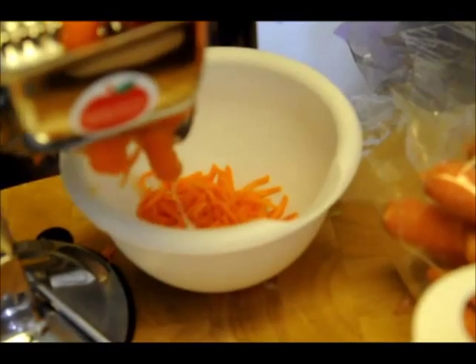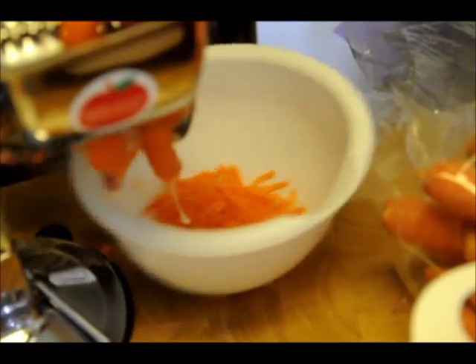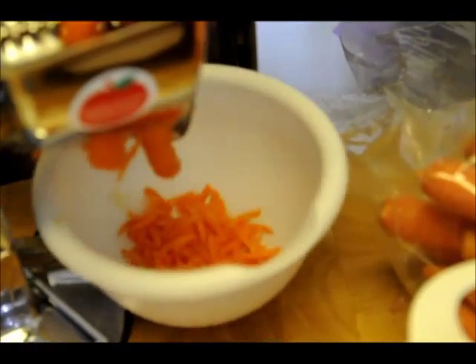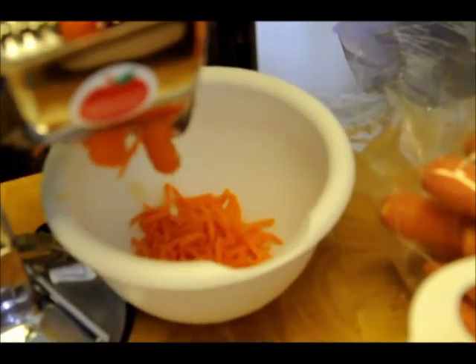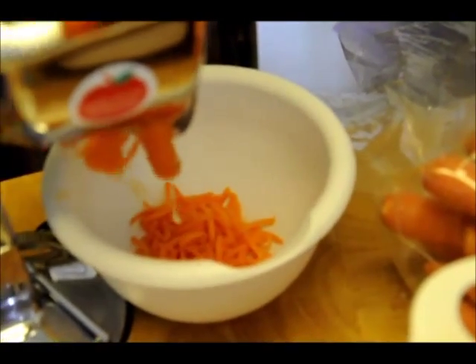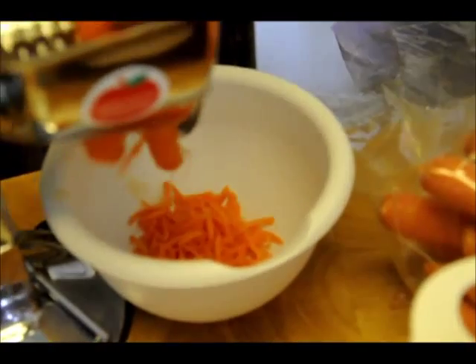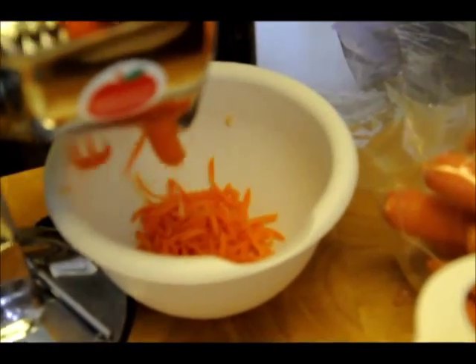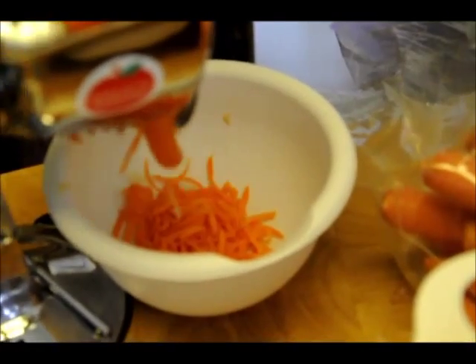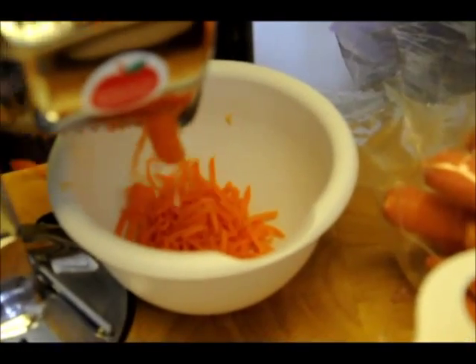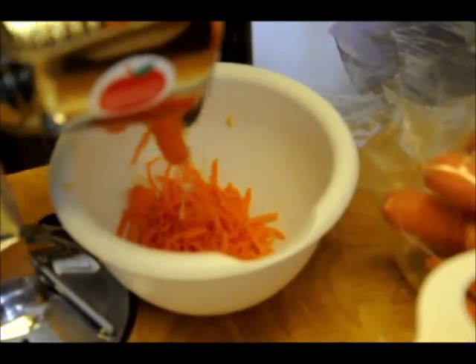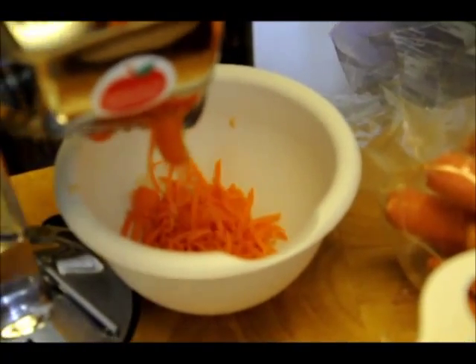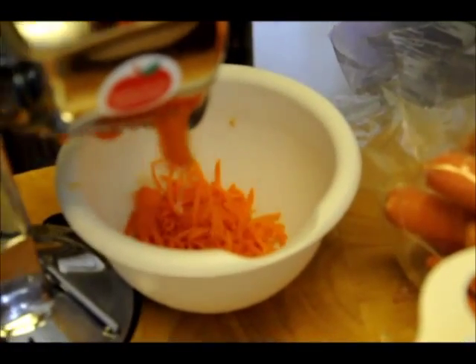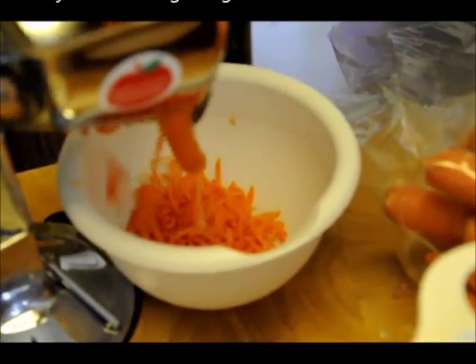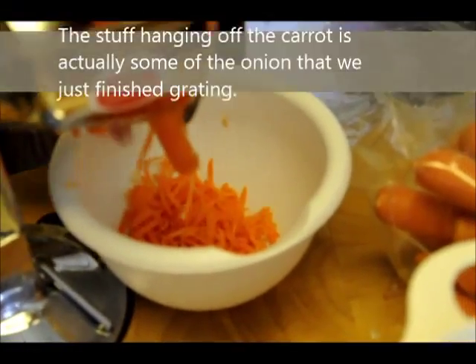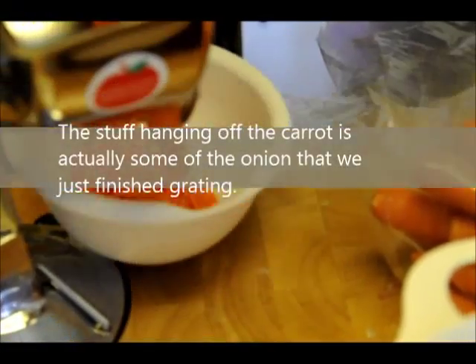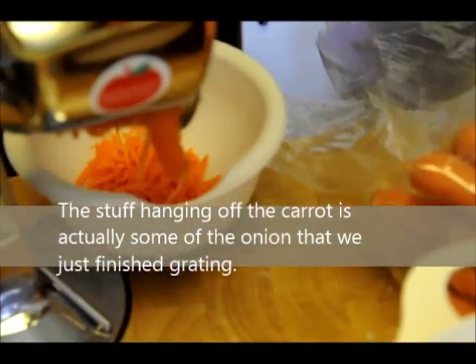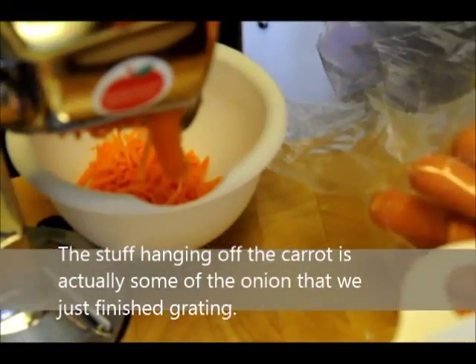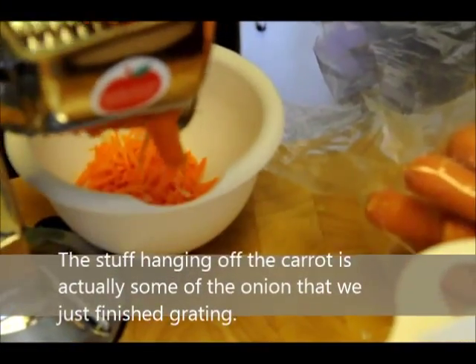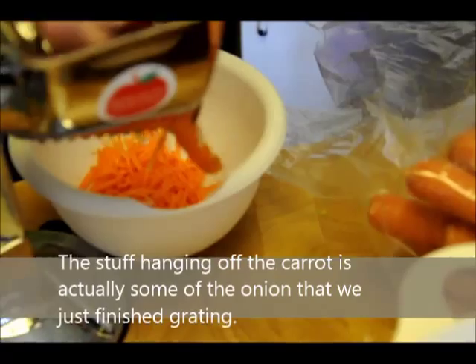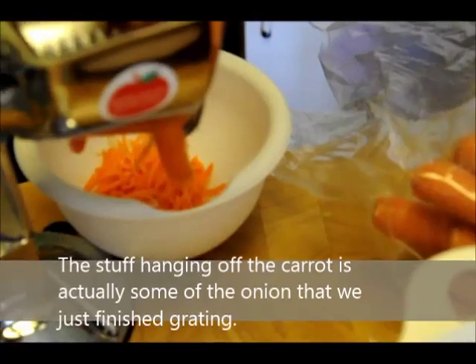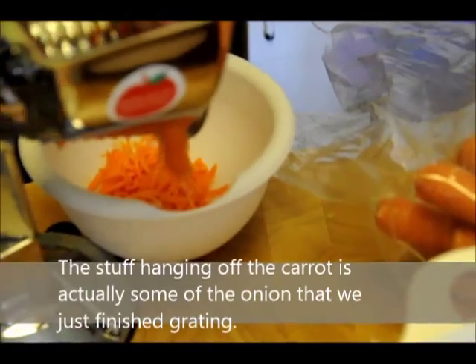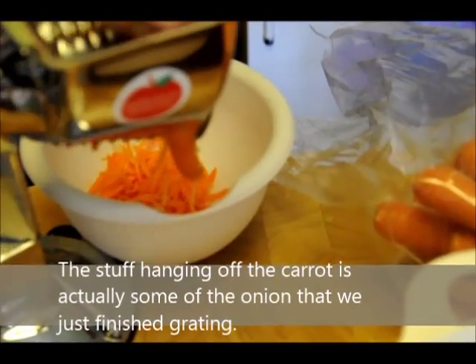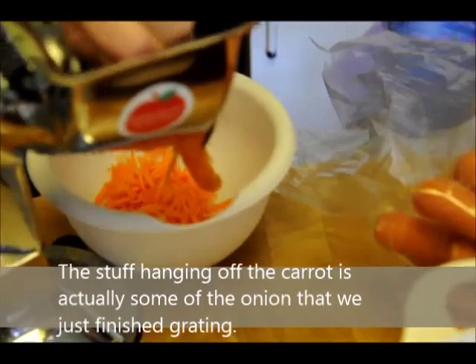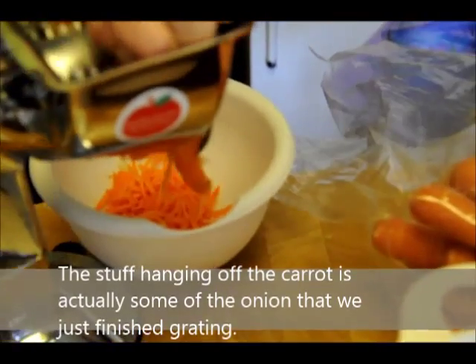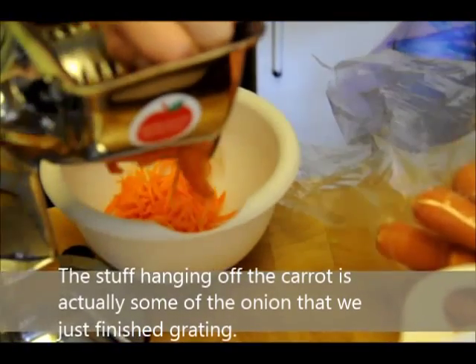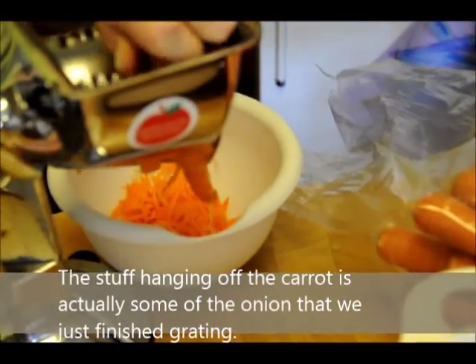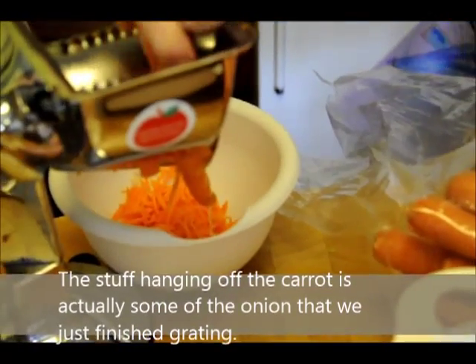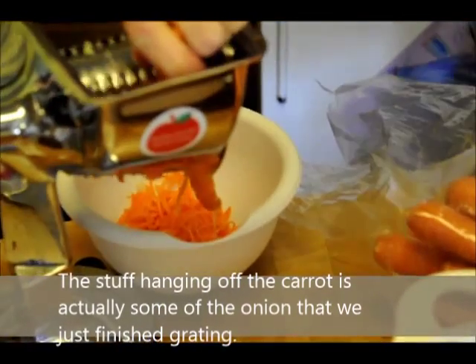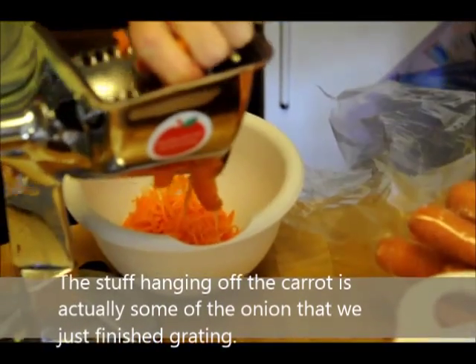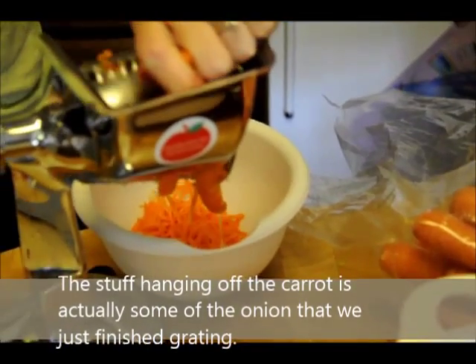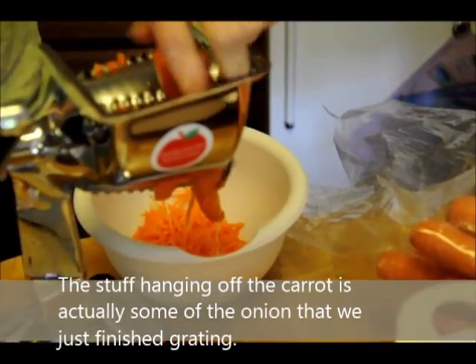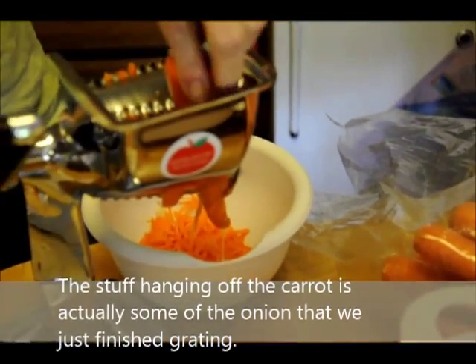Now I'm grating carrots. You need 2 cups, right? Trying to keep it in the bowl, not on the floor. It feels gross when you step on it.